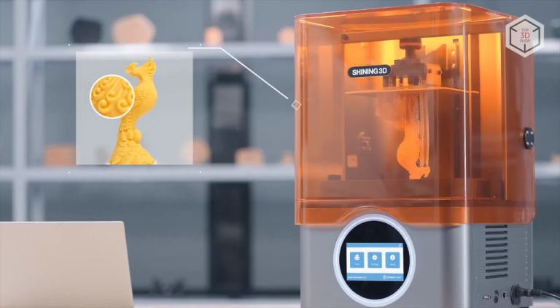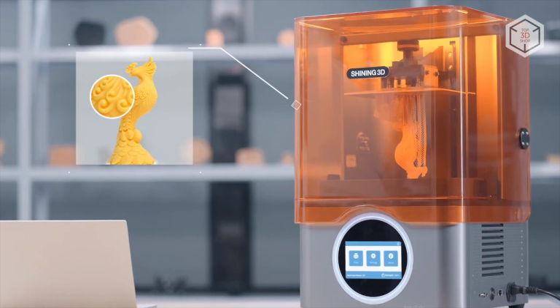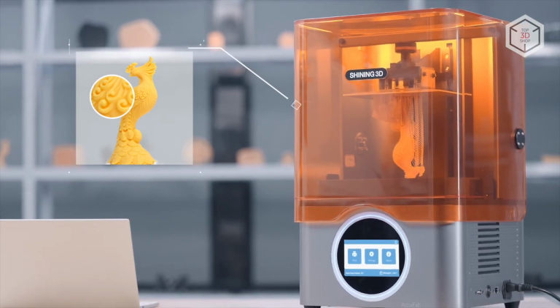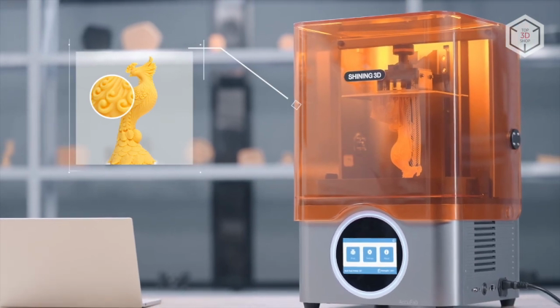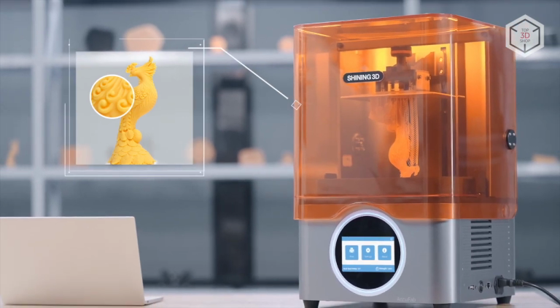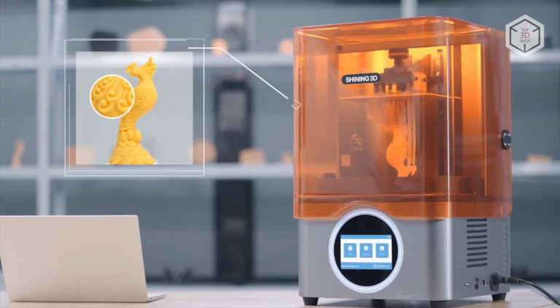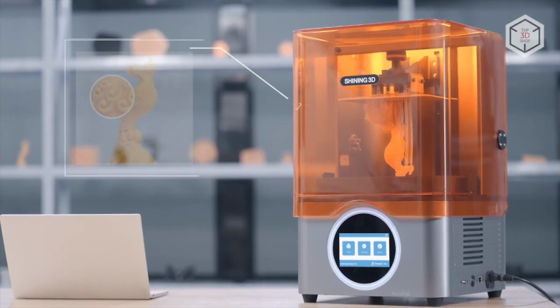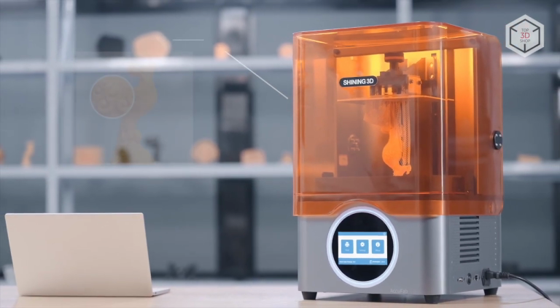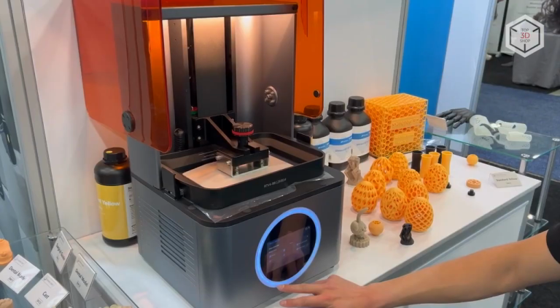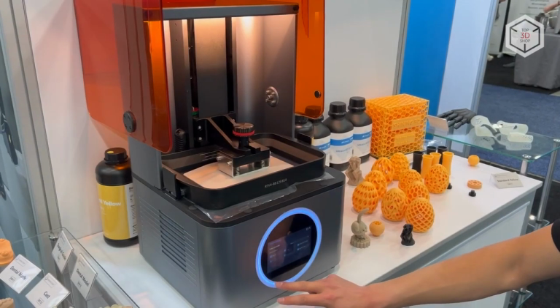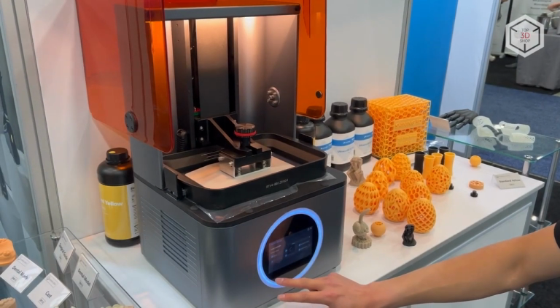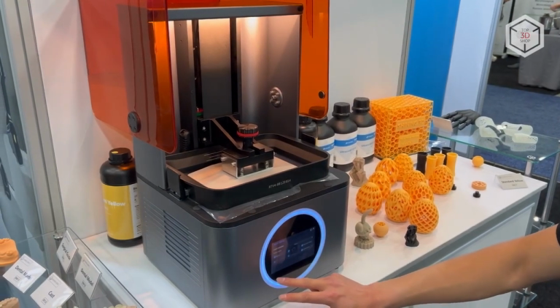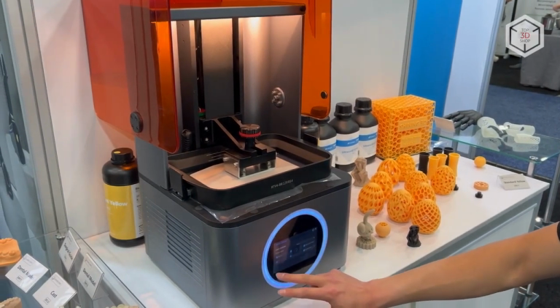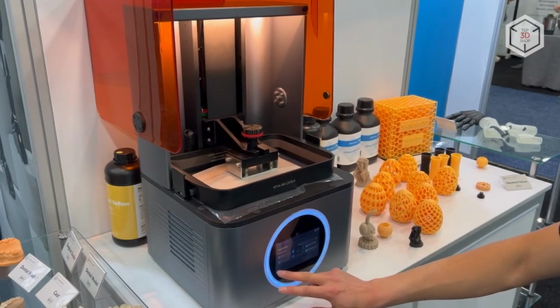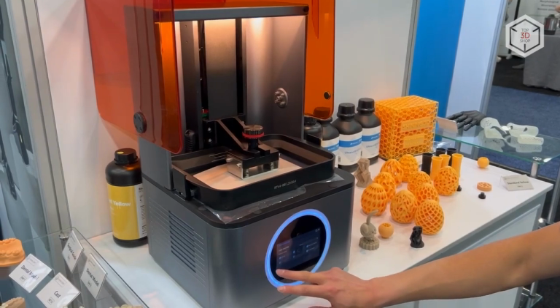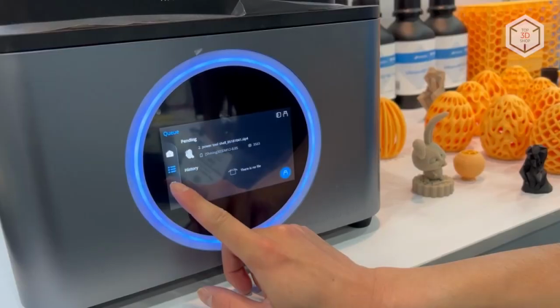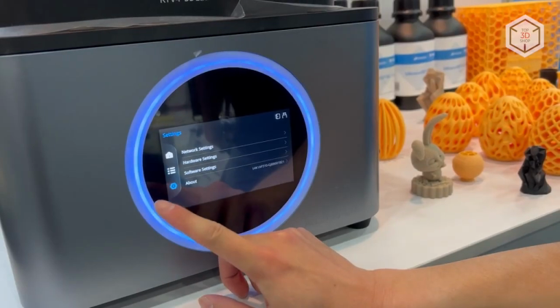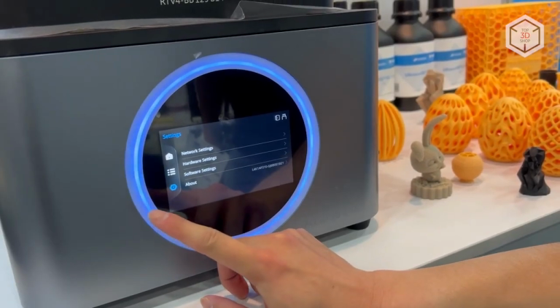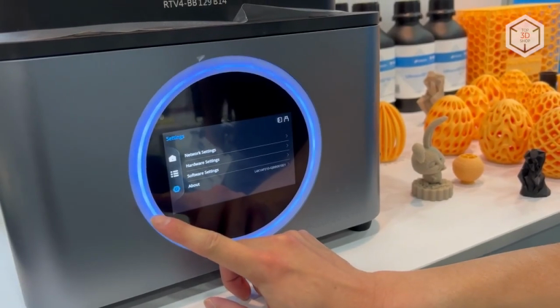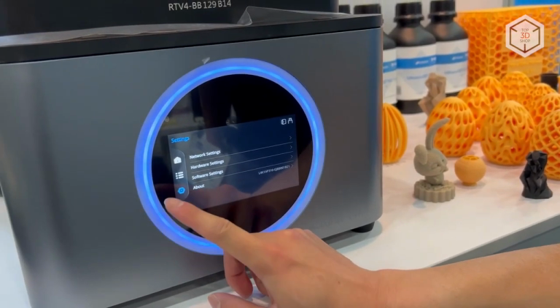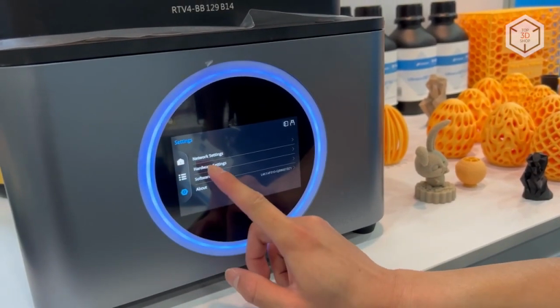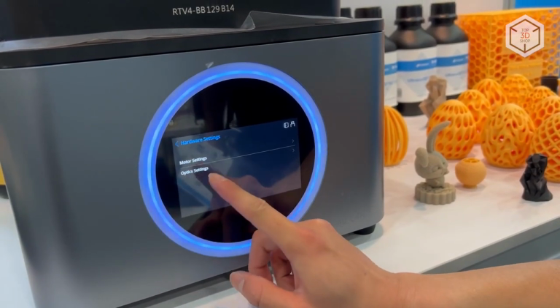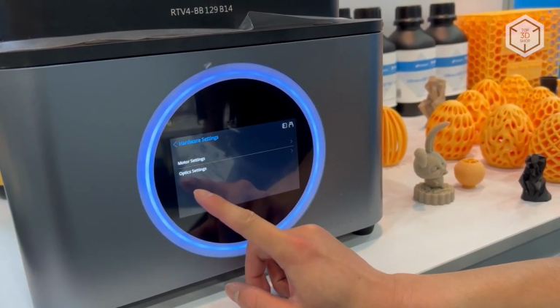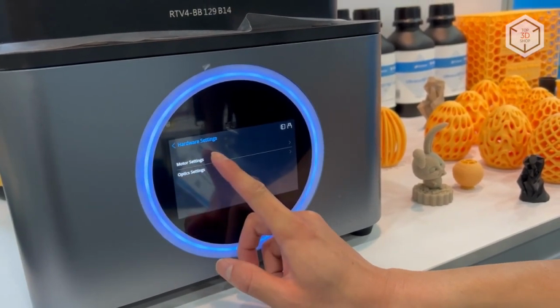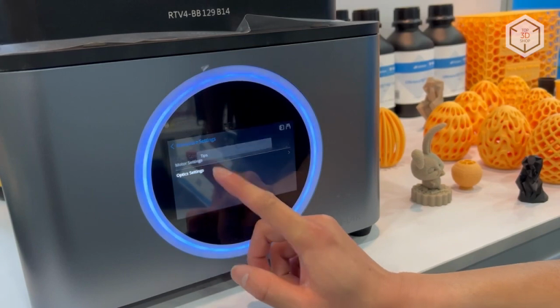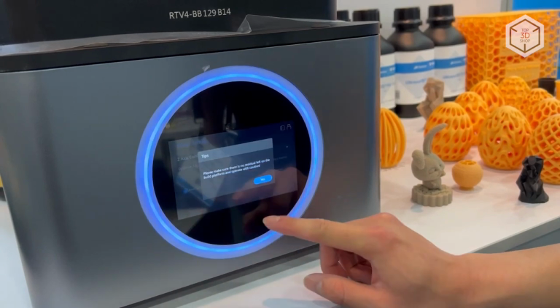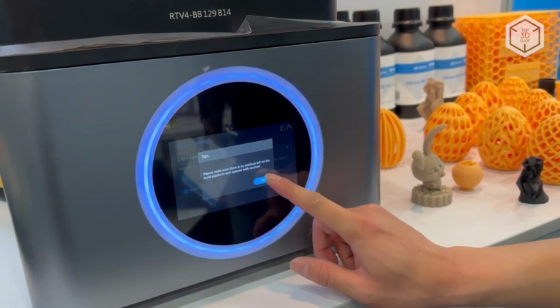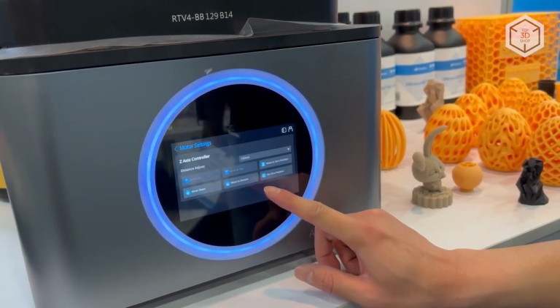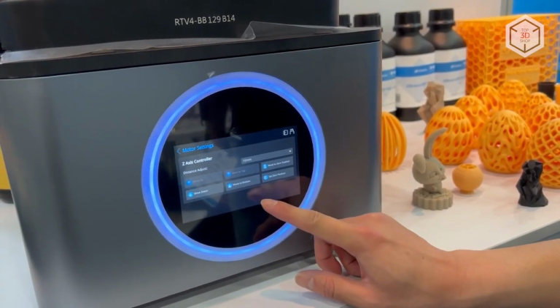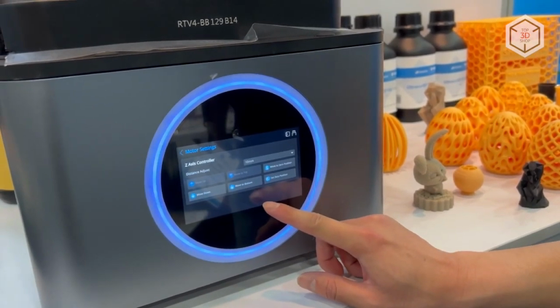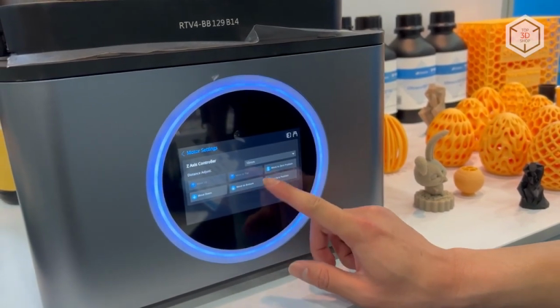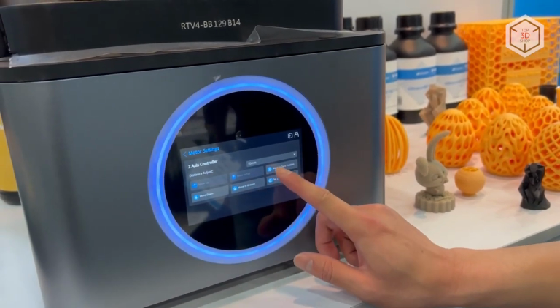The ports and connectors are conveniently located on the right side panel of the device. The printer sports a large 5-inch touchscreen to control operation settings. The intuitive interface and consistent navigation through the menu tabs greatly simplify the user experience when managing the device.